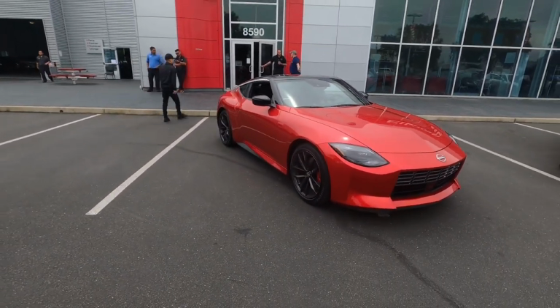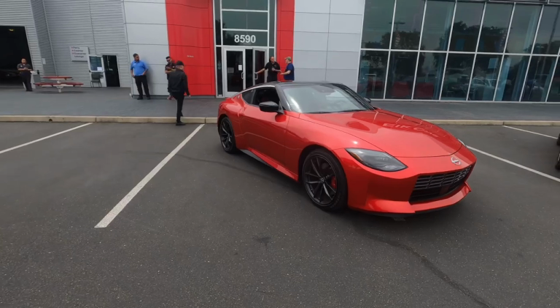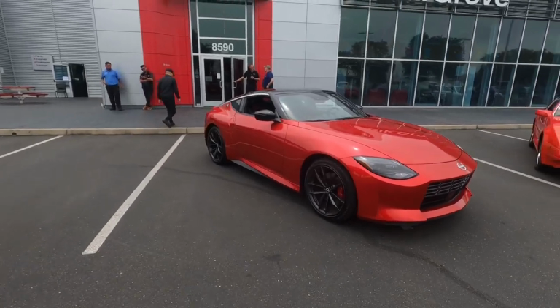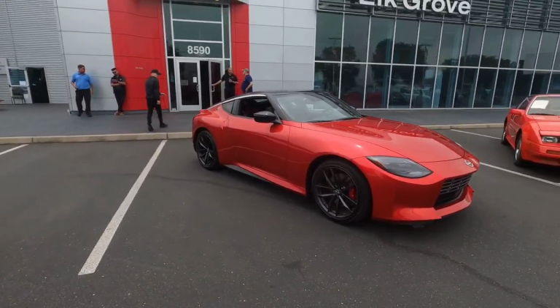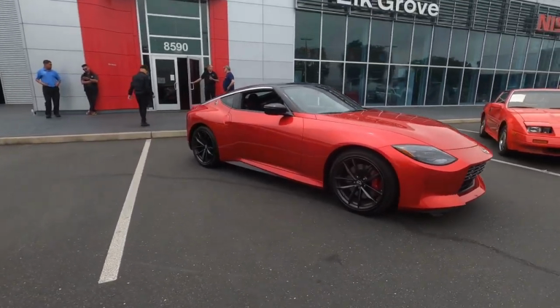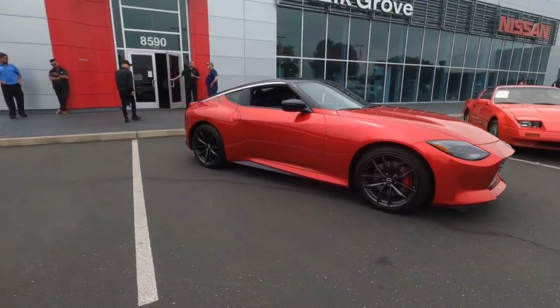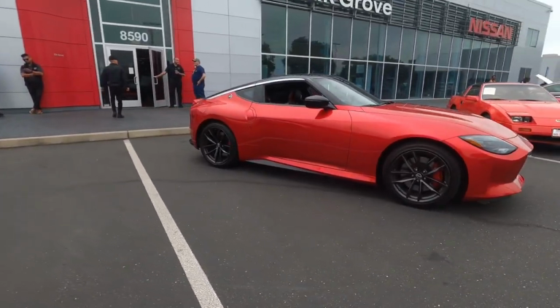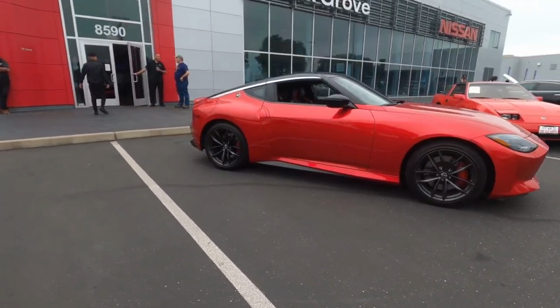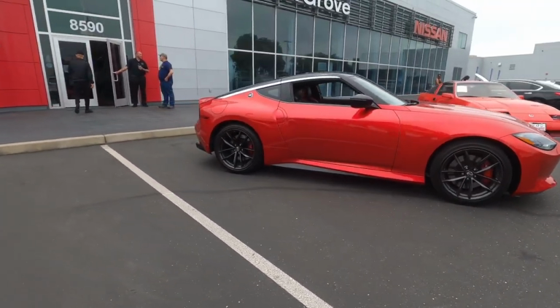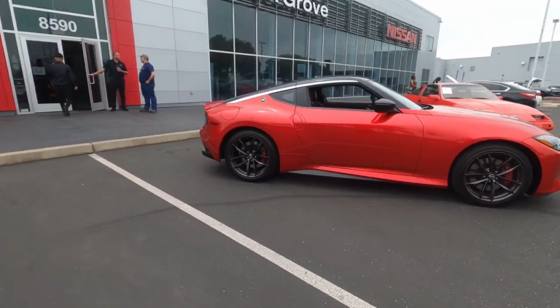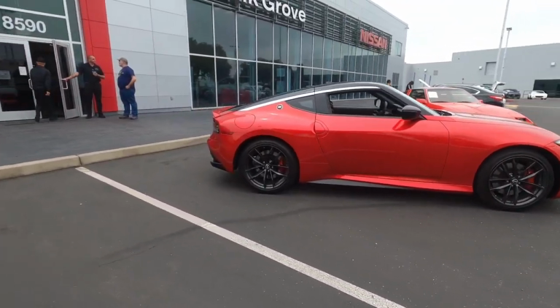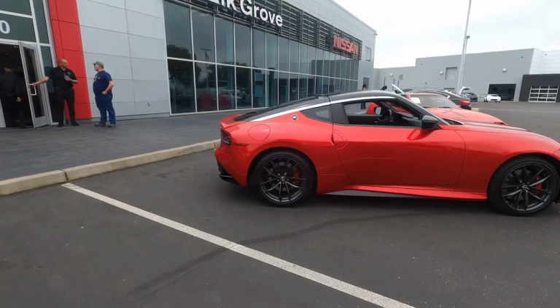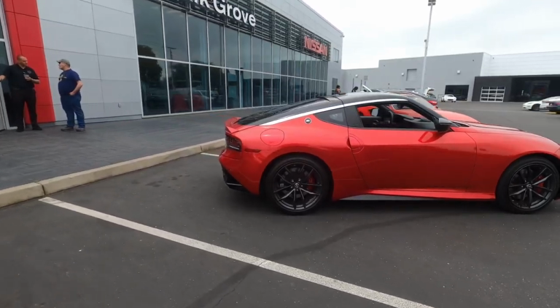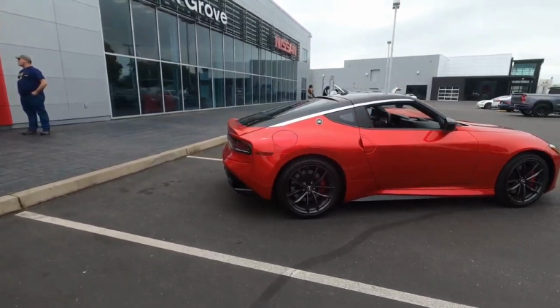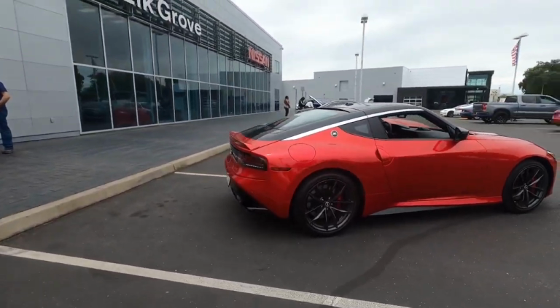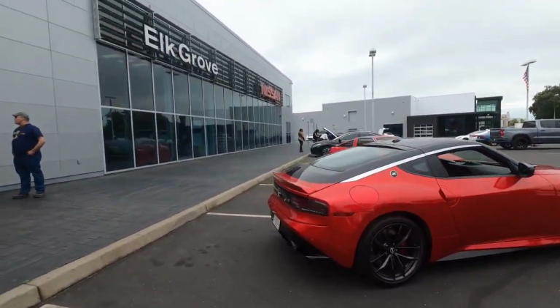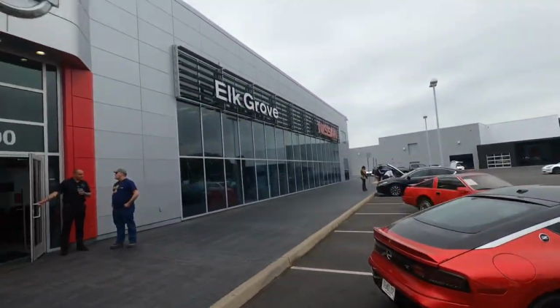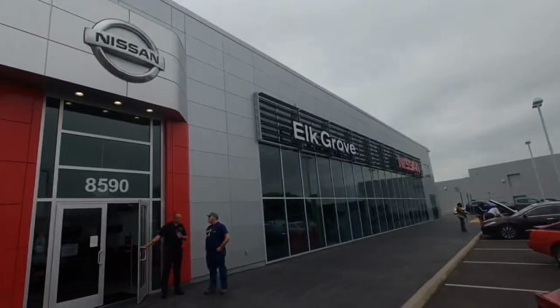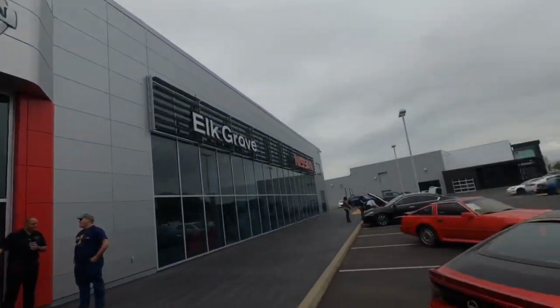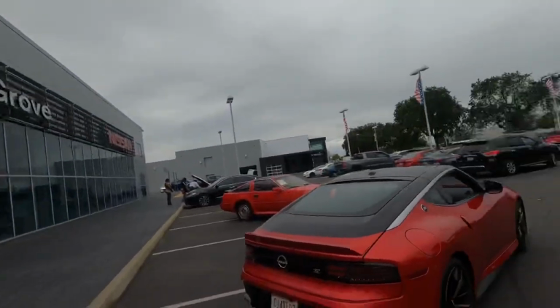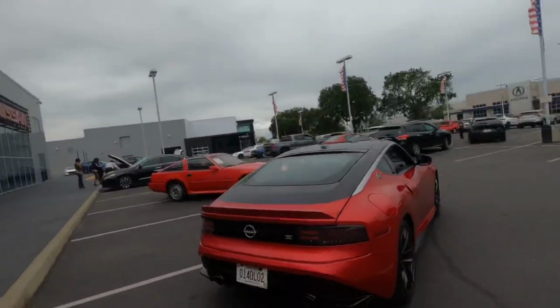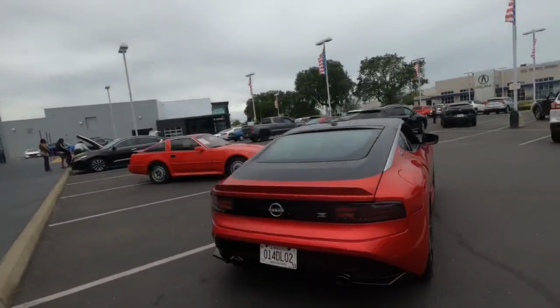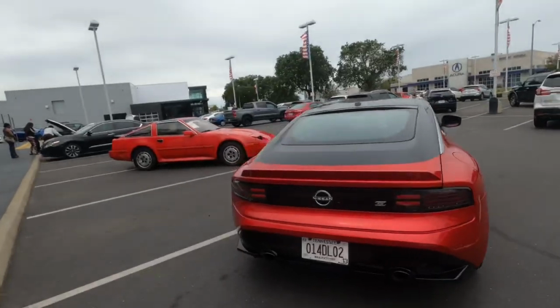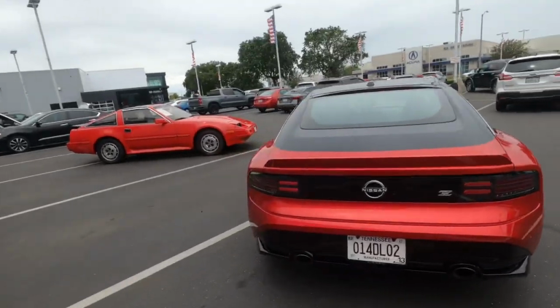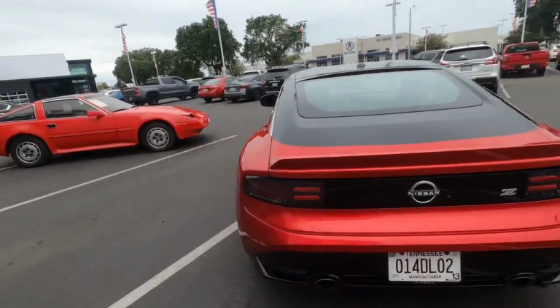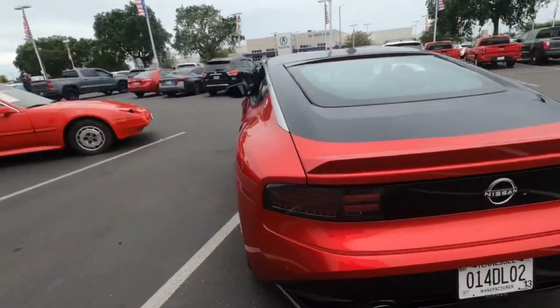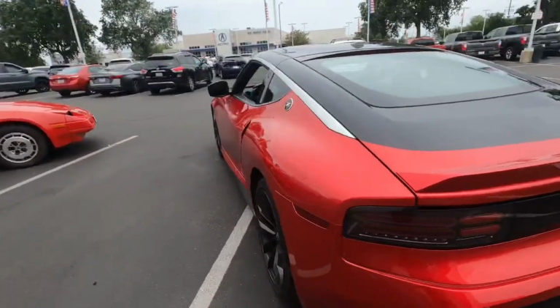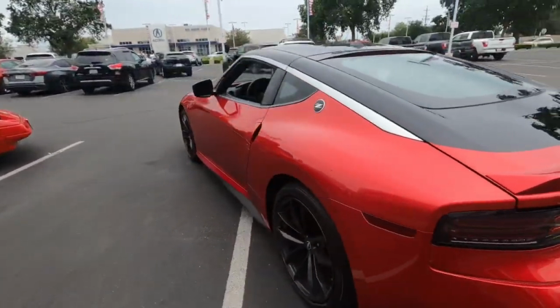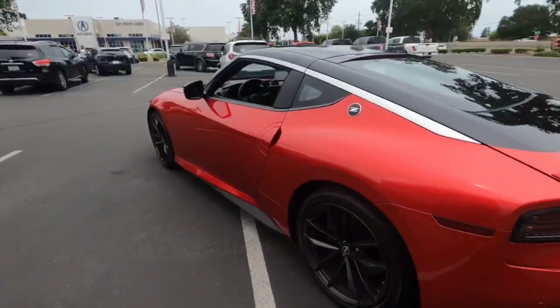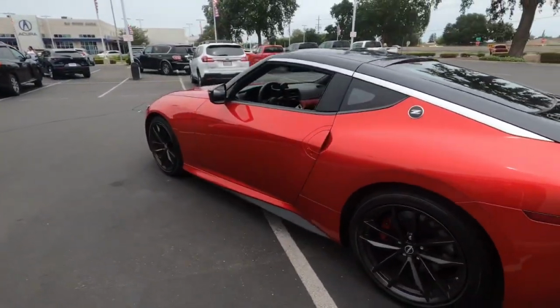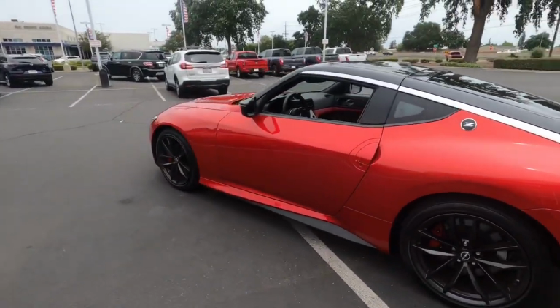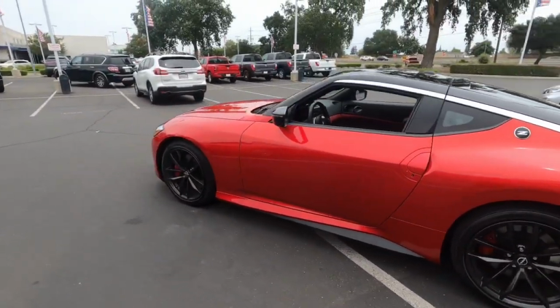Beautiful car. Shout out to Nissan of Elk Grove — look at this, what a crazy beautiful car.